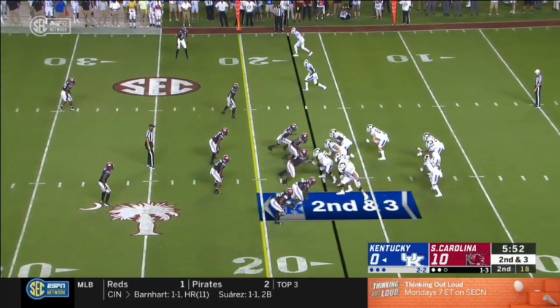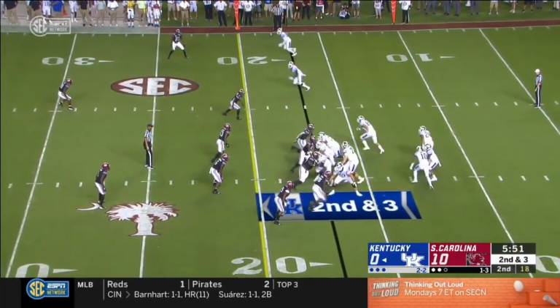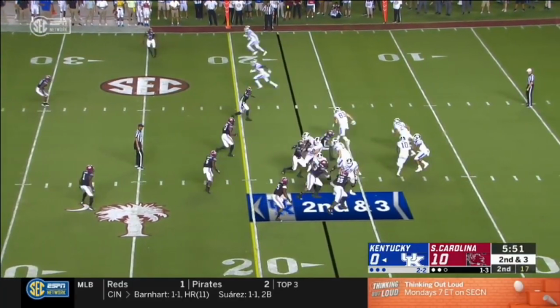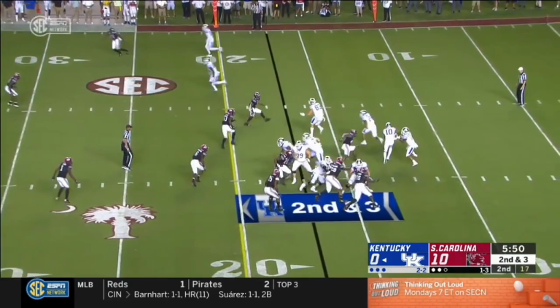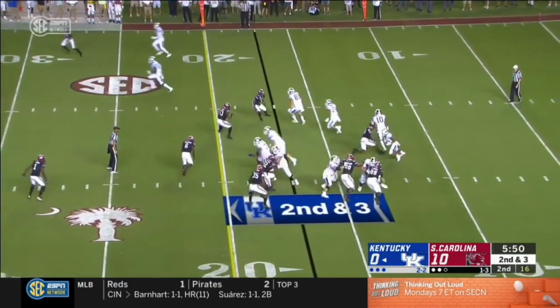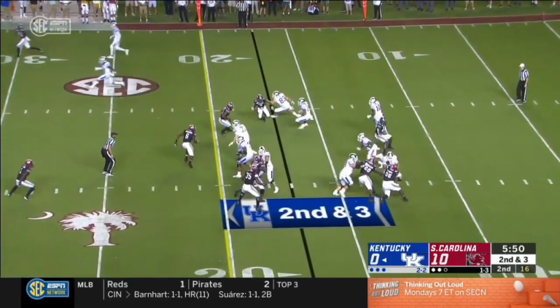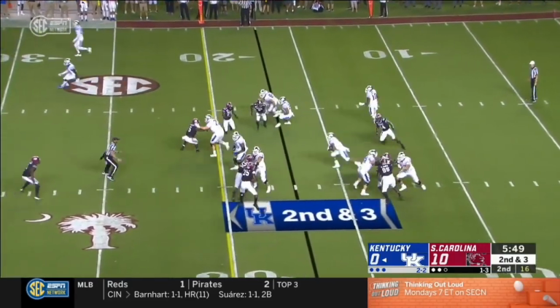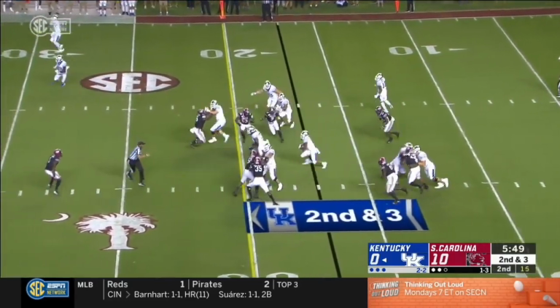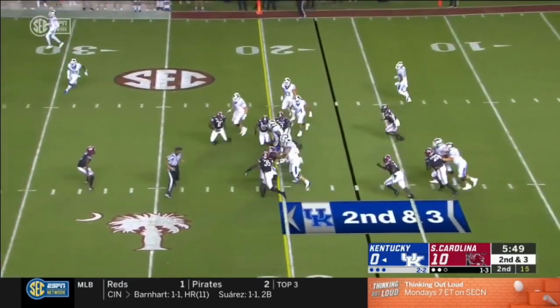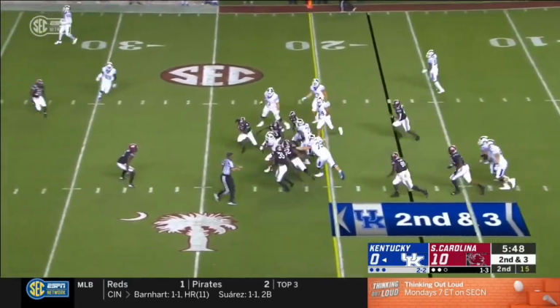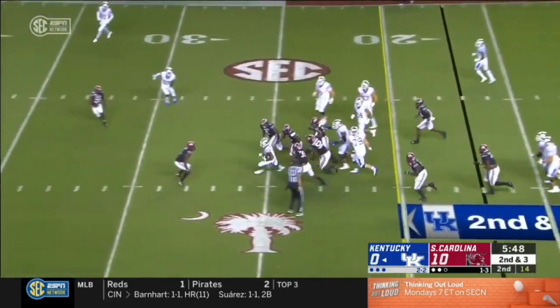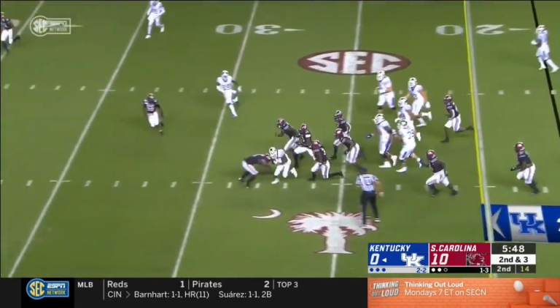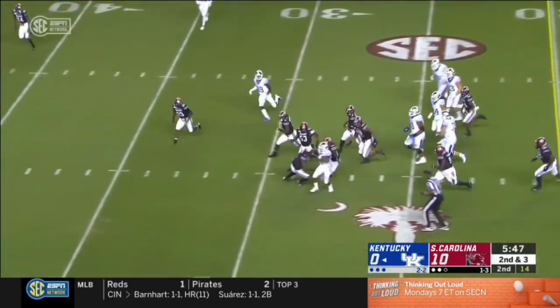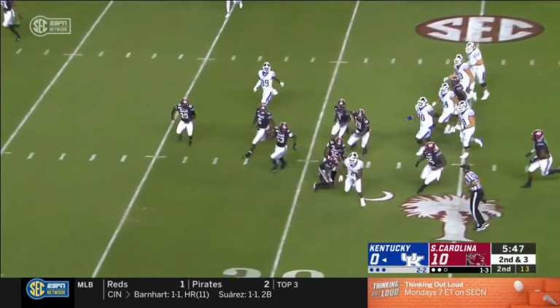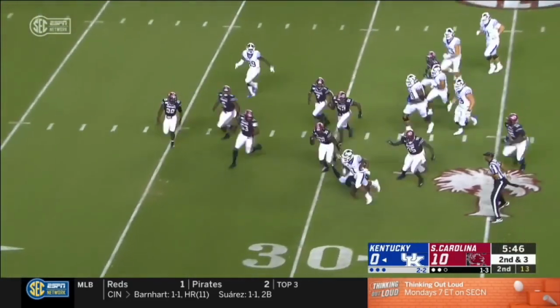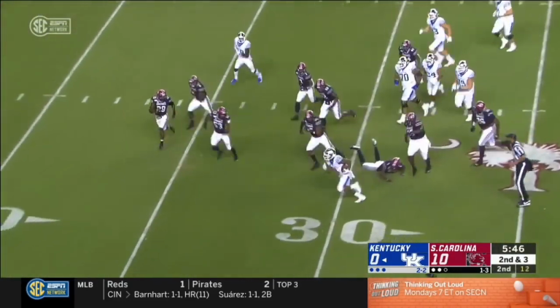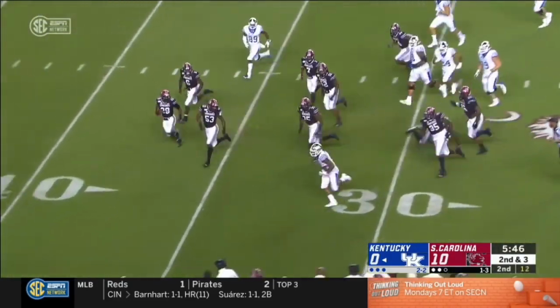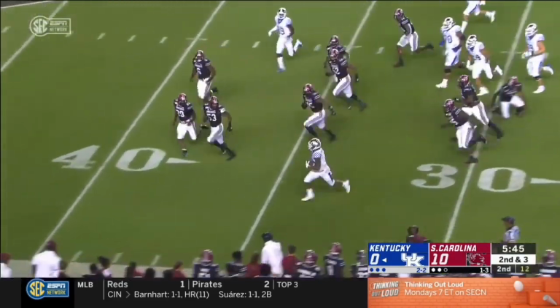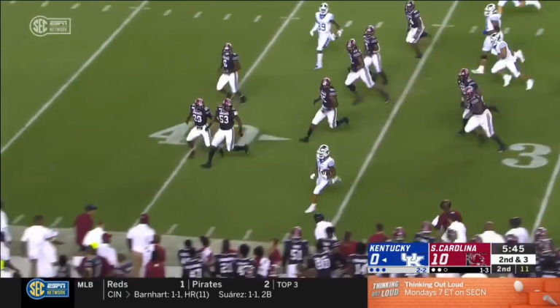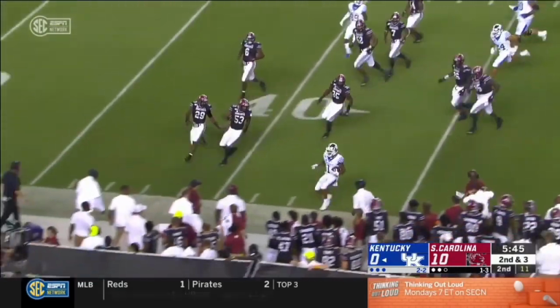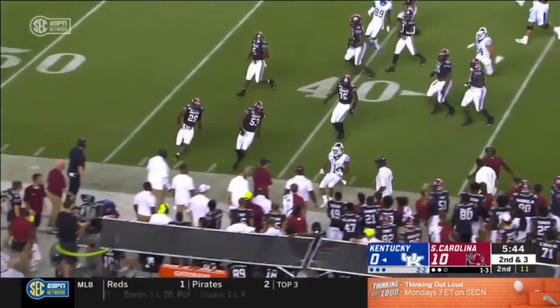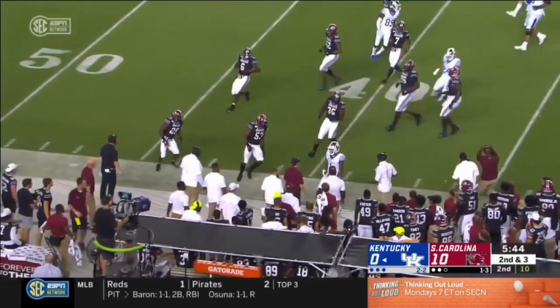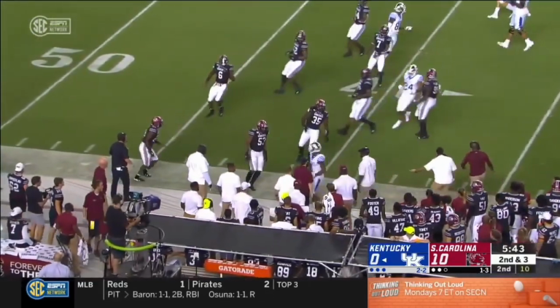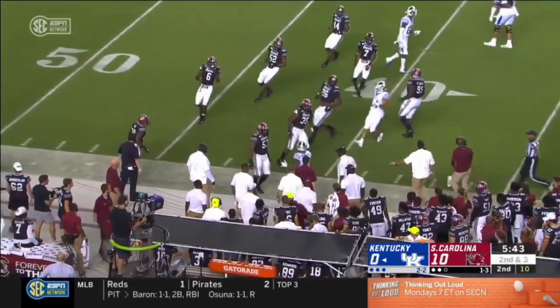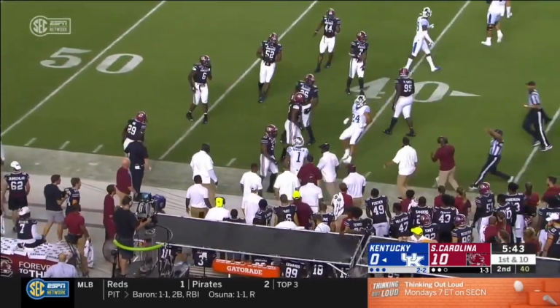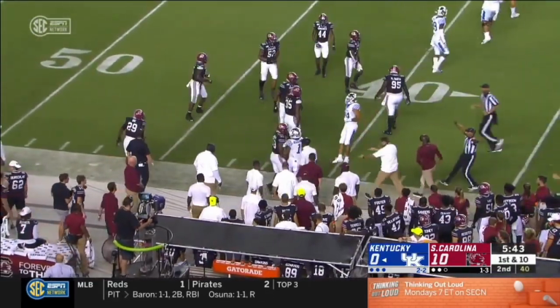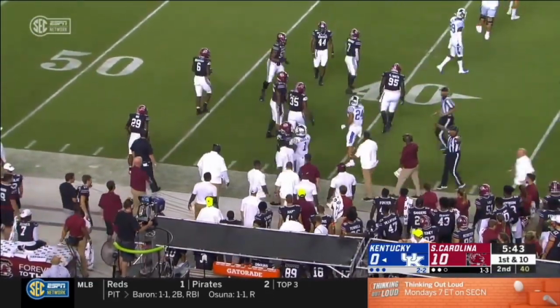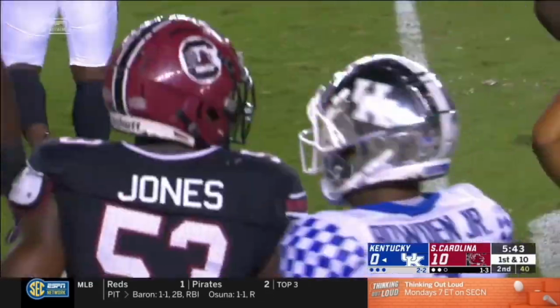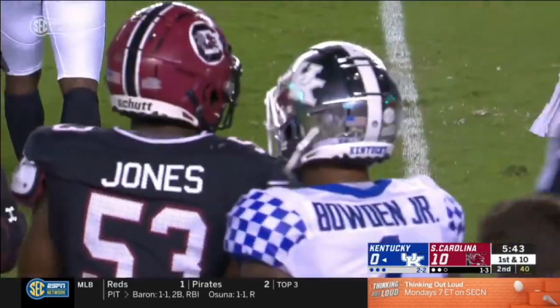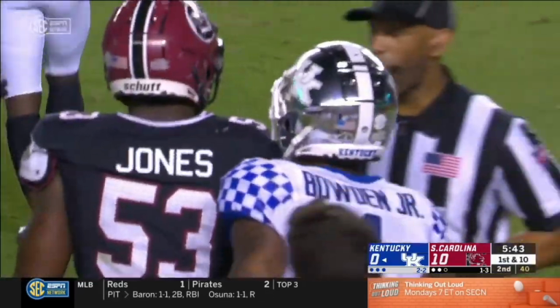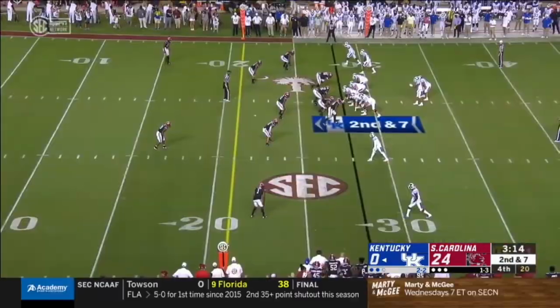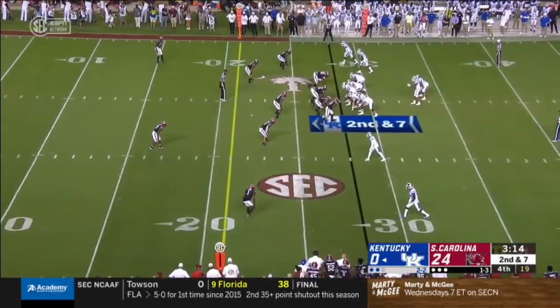Lynn Bowden, quarterback — he's going to keep it and finds a gap right up the middle. Here's Bowden, out of Youngstown in Ohio, running free in Soda City for a gain of 20. It was fantastic.